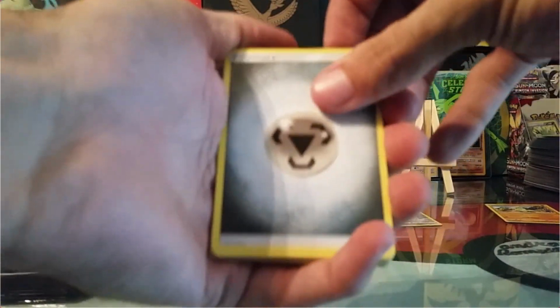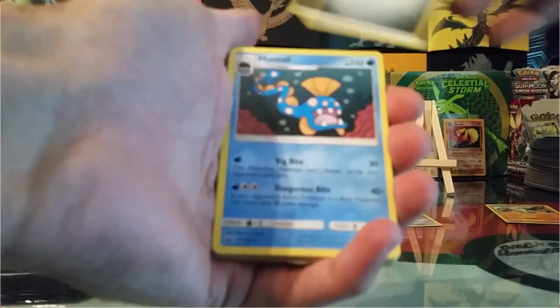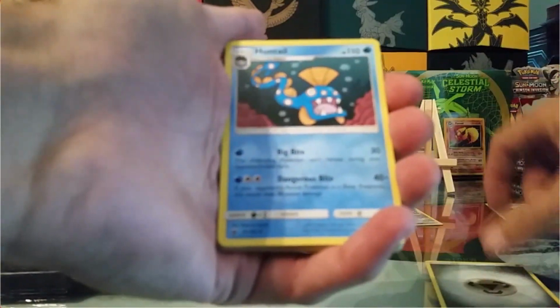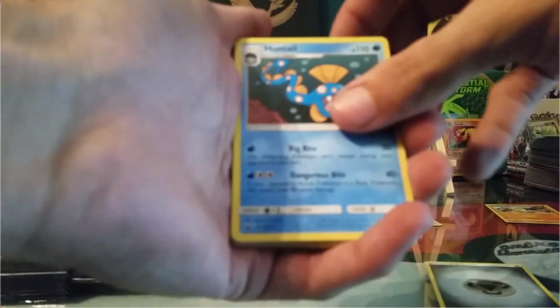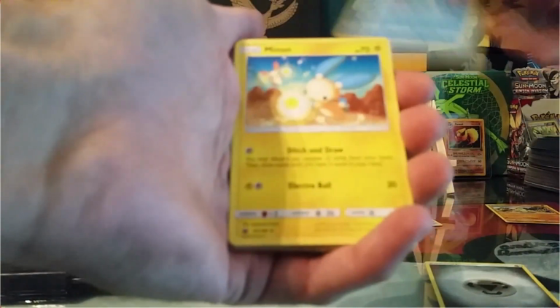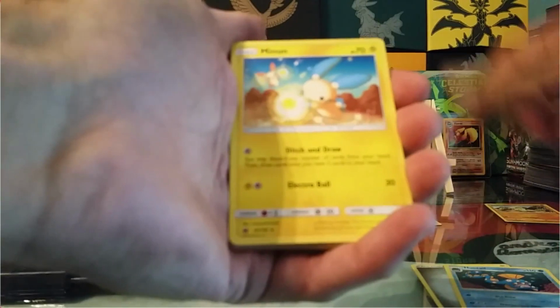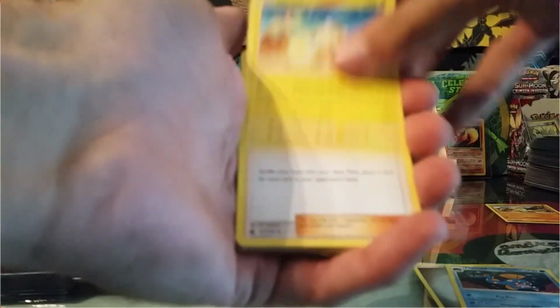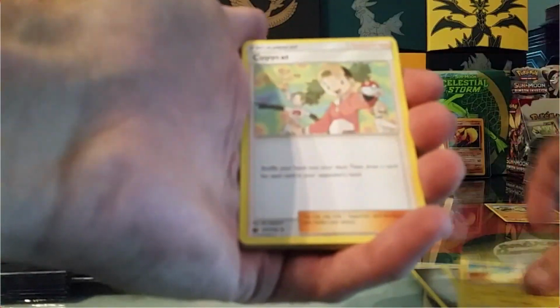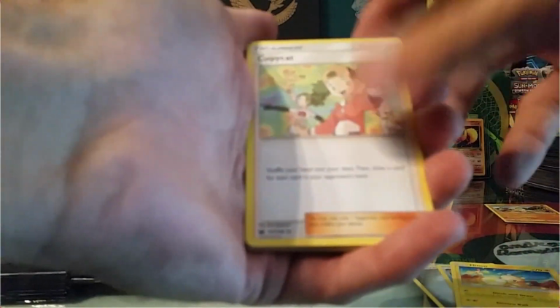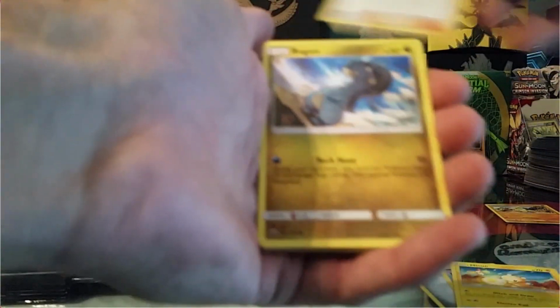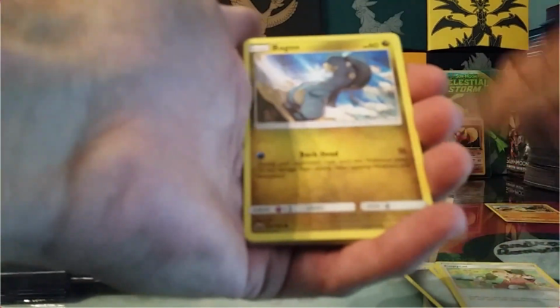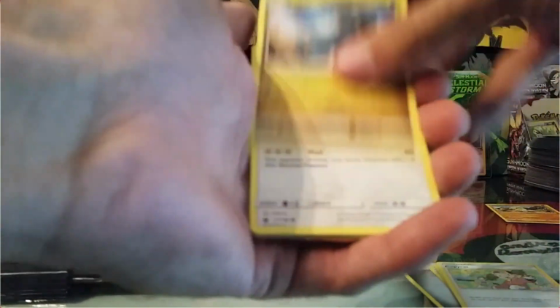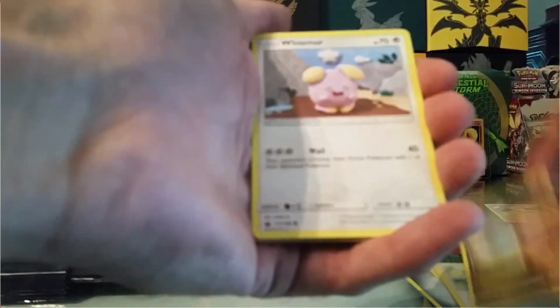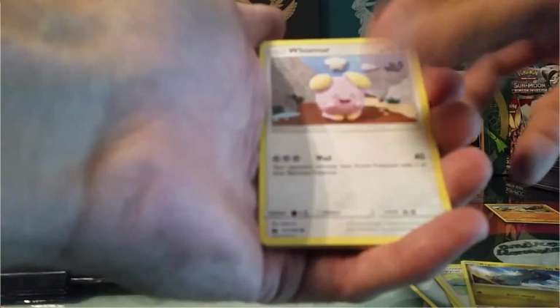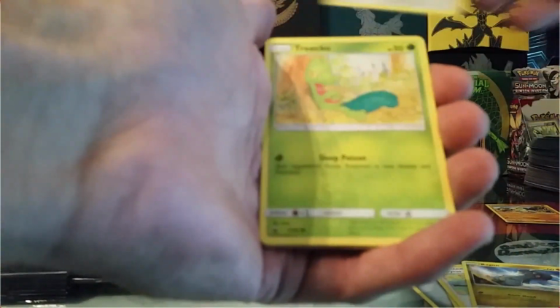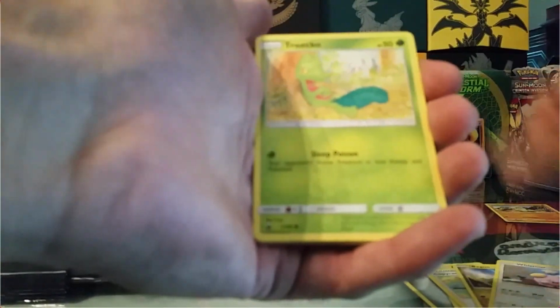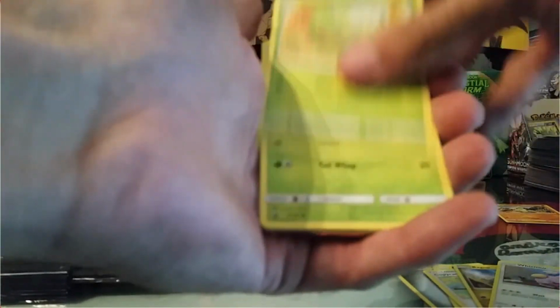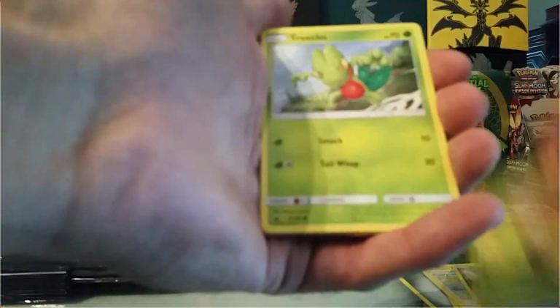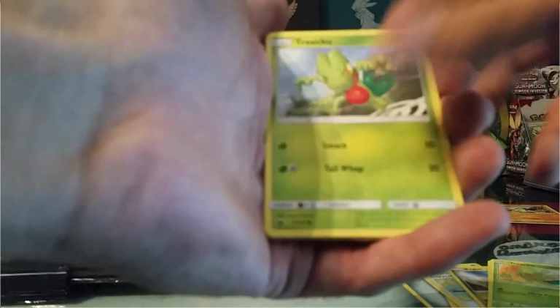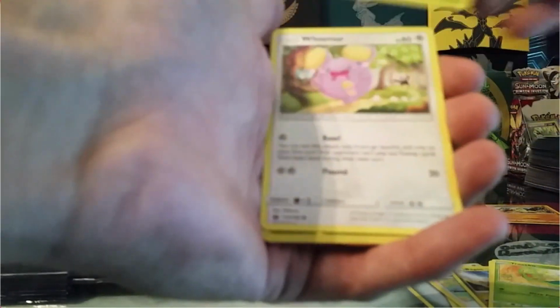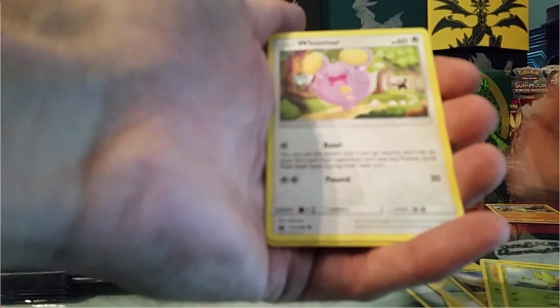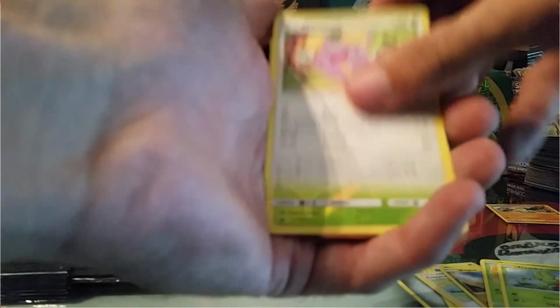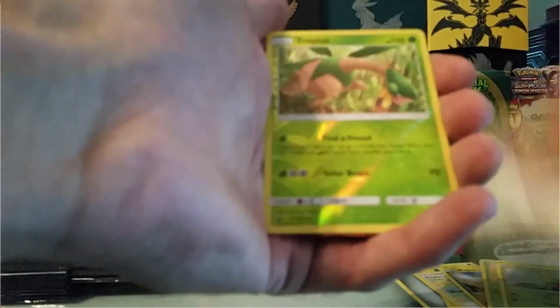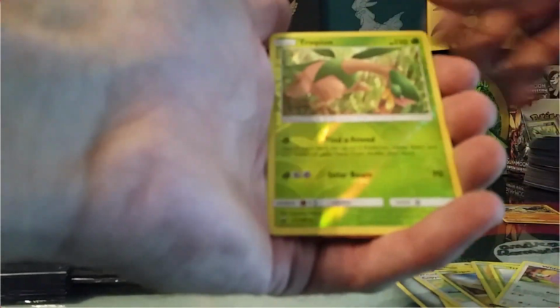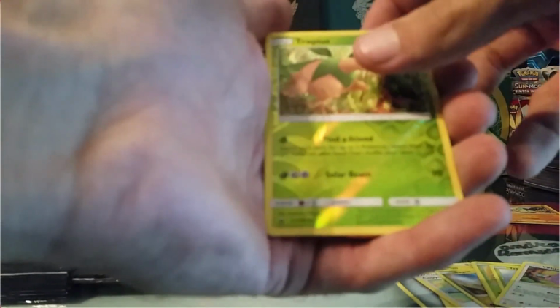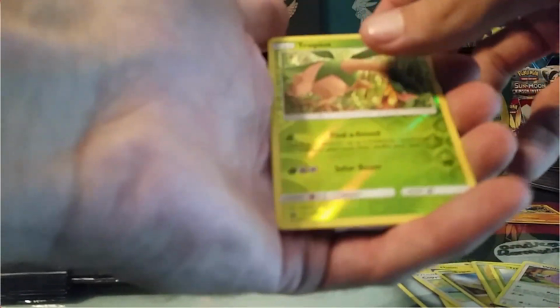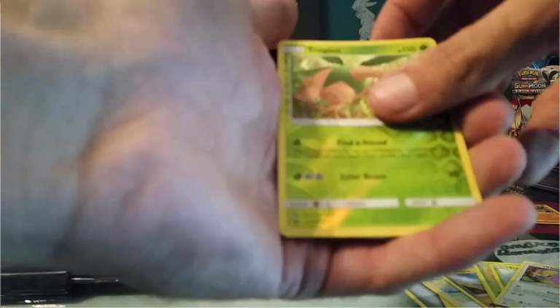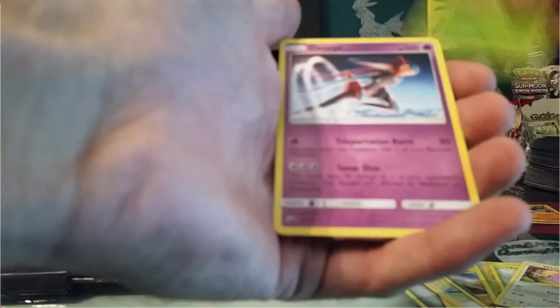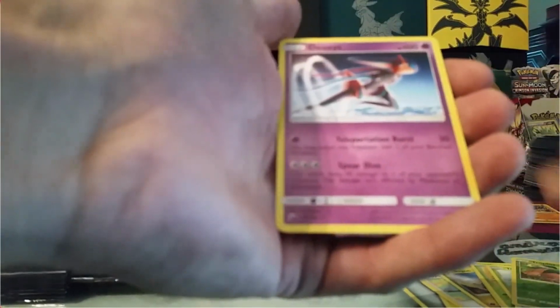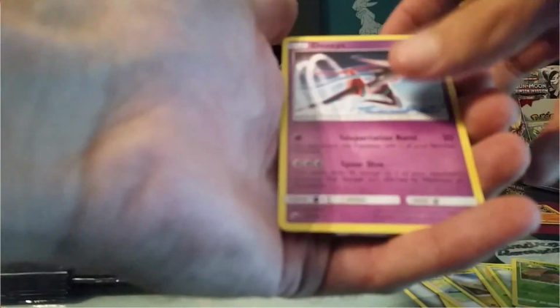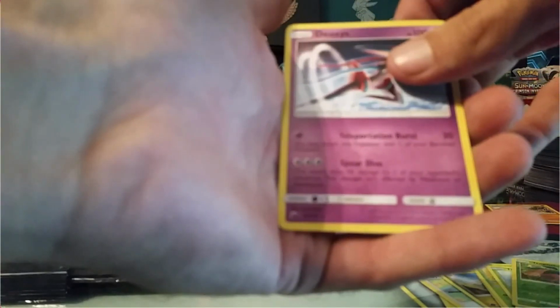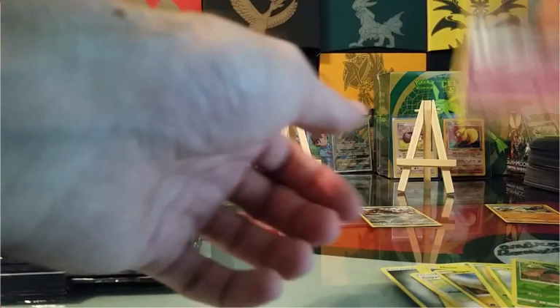We have a Steel Energy, Huntail, Minun, Copycat, Bagon, Whismur, Trico, Trico again, Whismur, Reverse Trapinch, and a non-holo rare Deoxys.